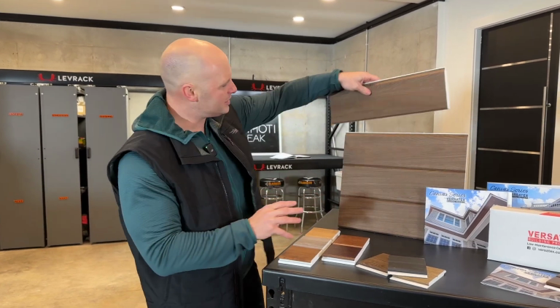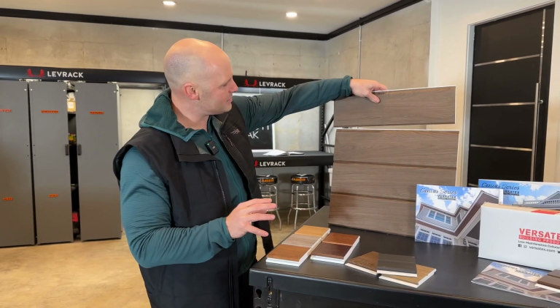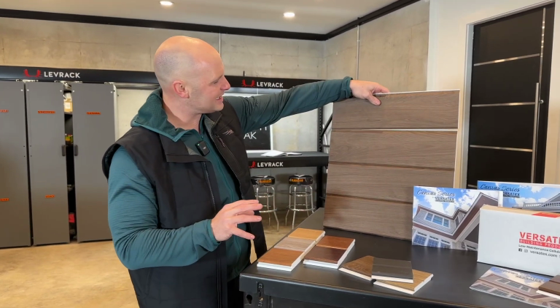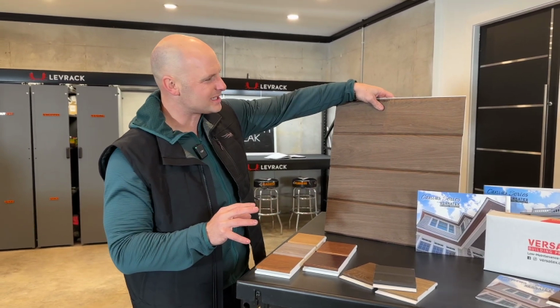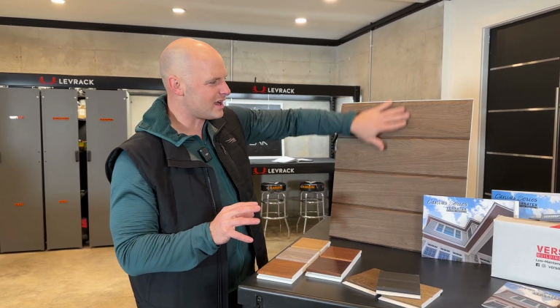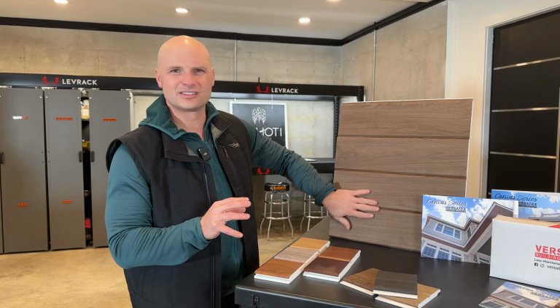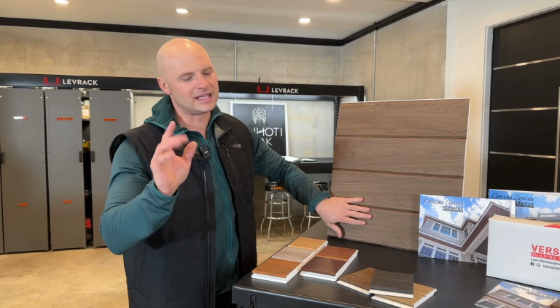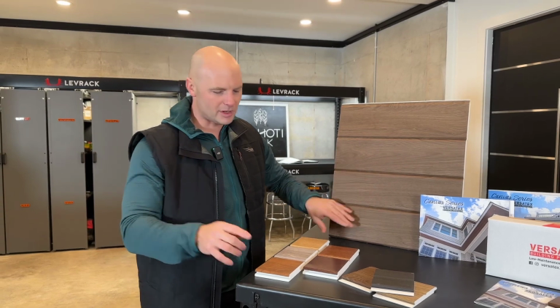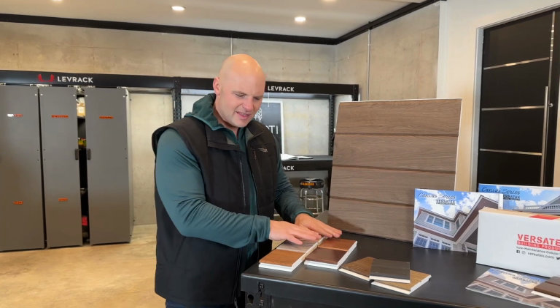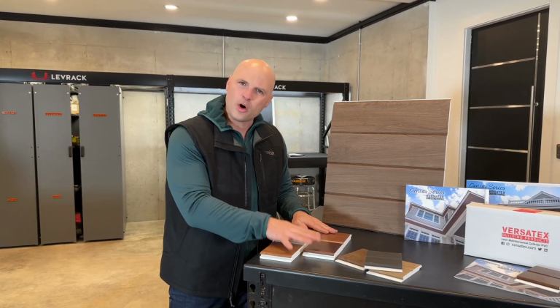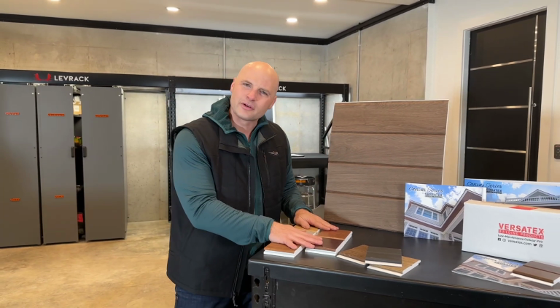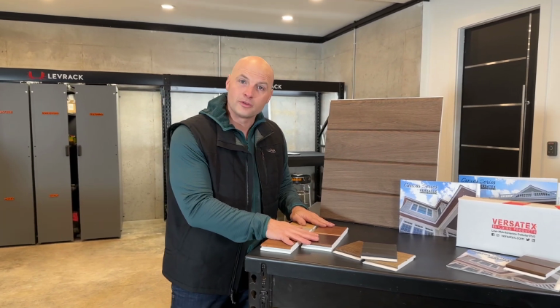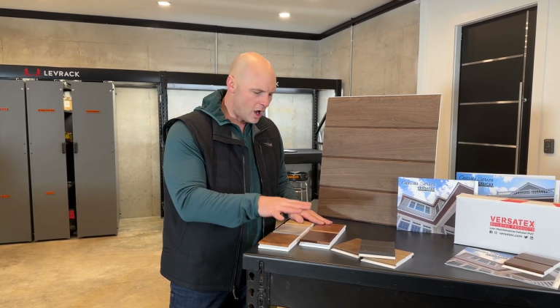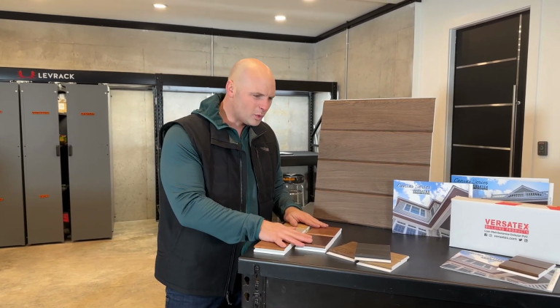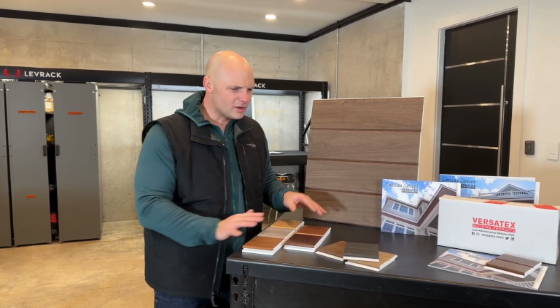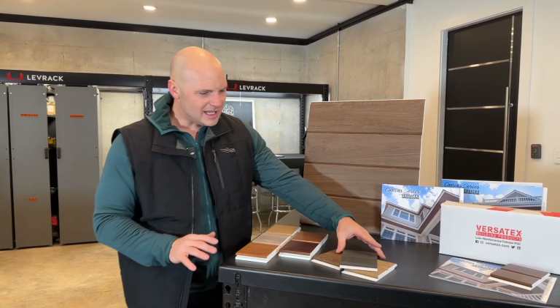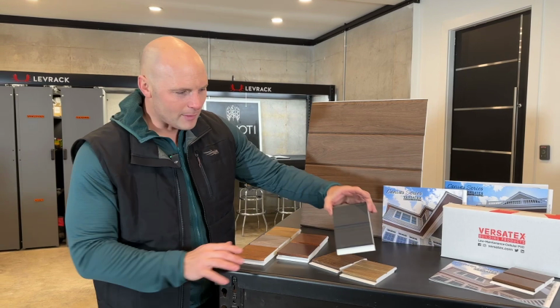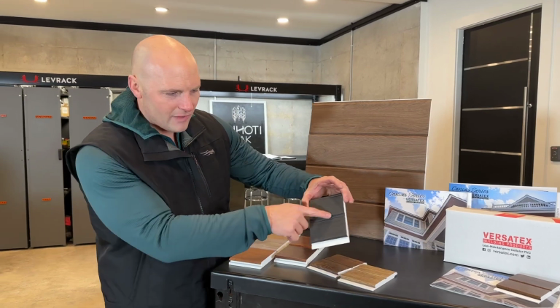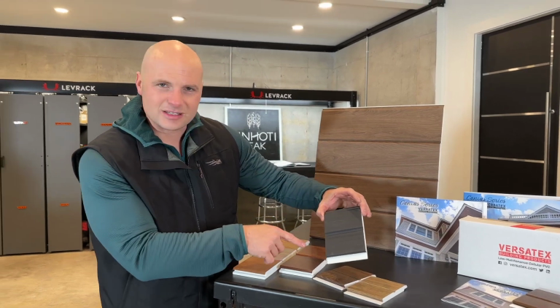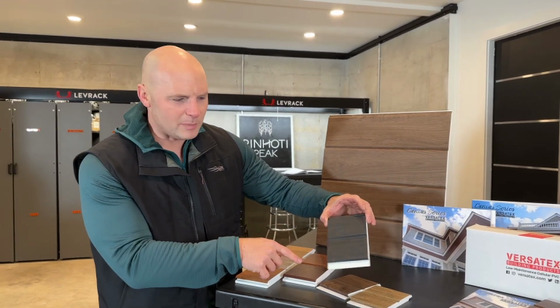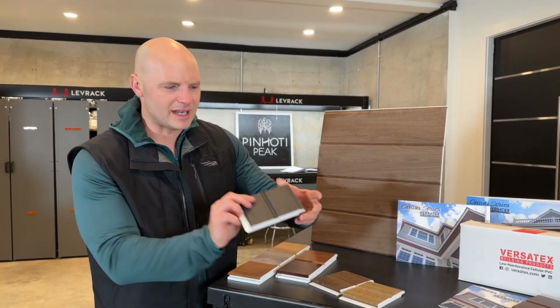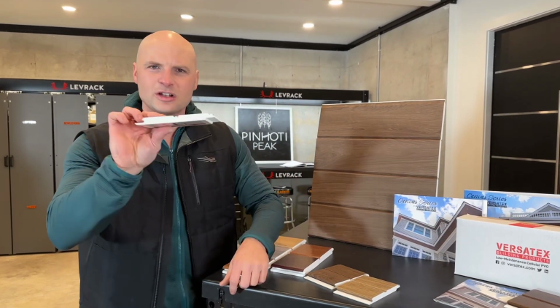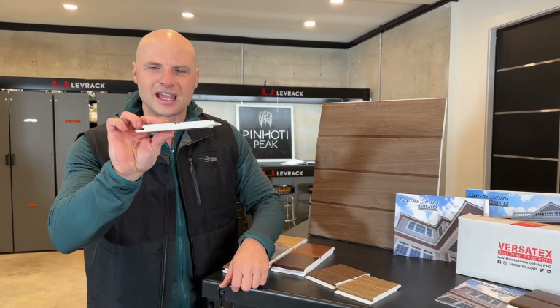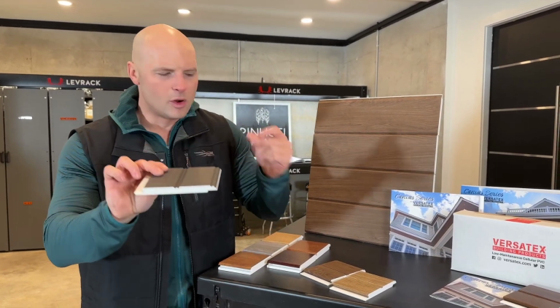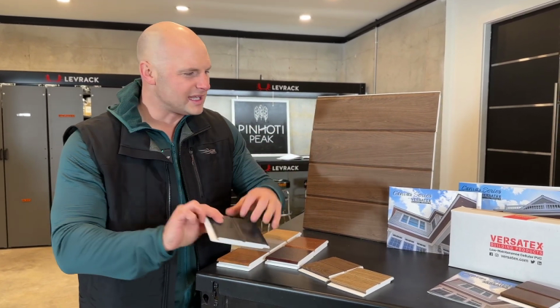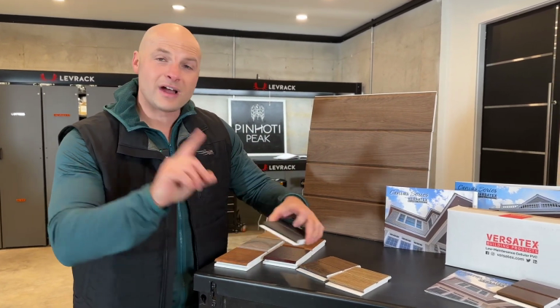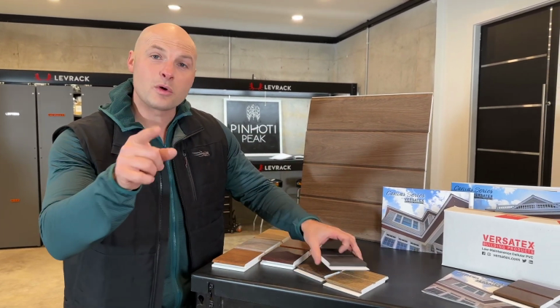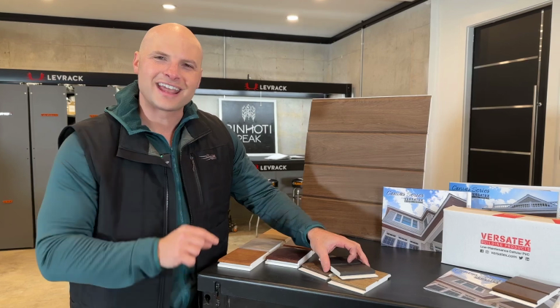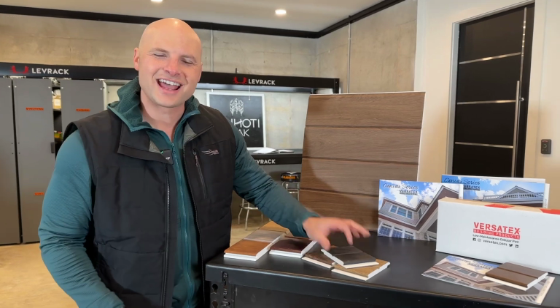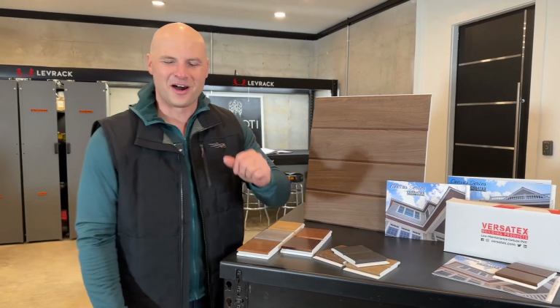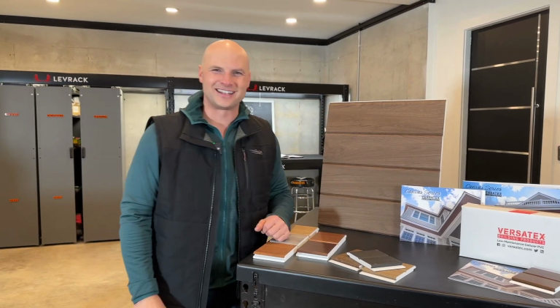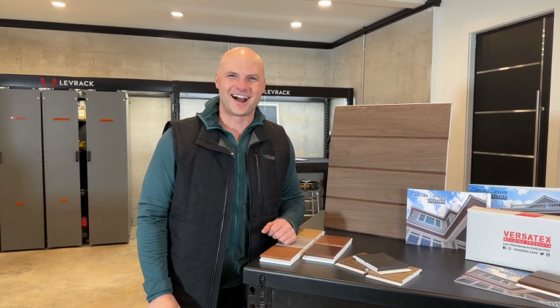You can see how nice it goes together — install is a breeze. They have all these different beautiful hardwood colors, even different profiles like this beaded panel, and it goes together really easy. You can find out more under the Canvas tab on Versatex.com.